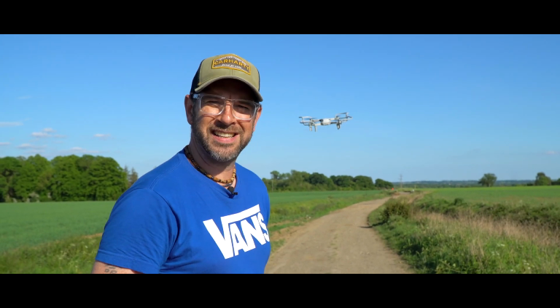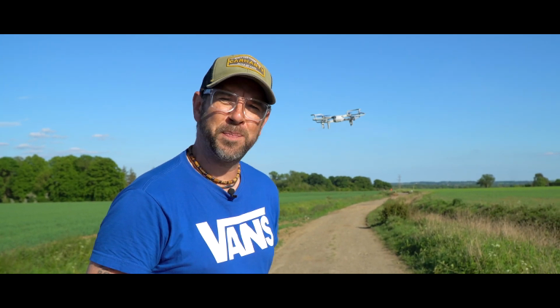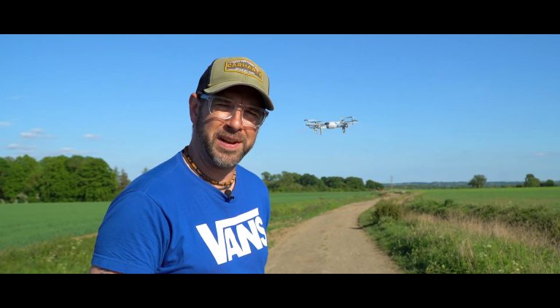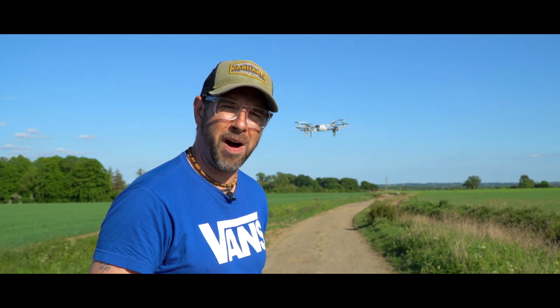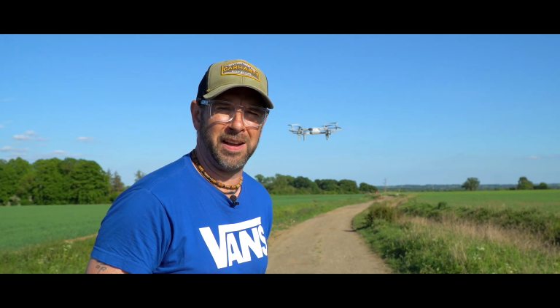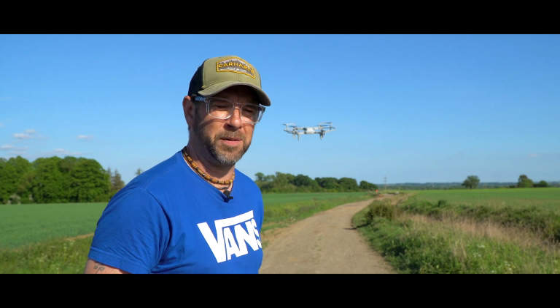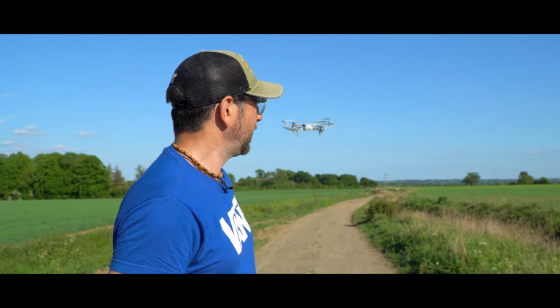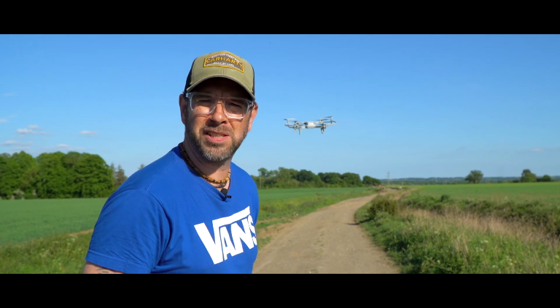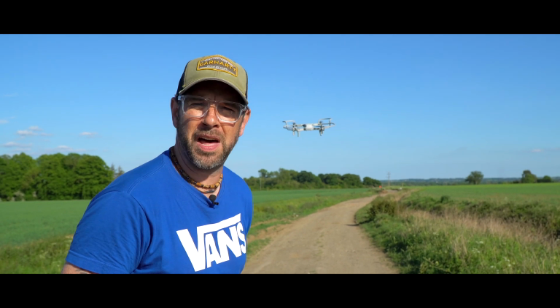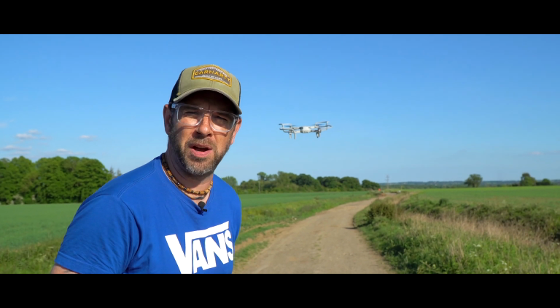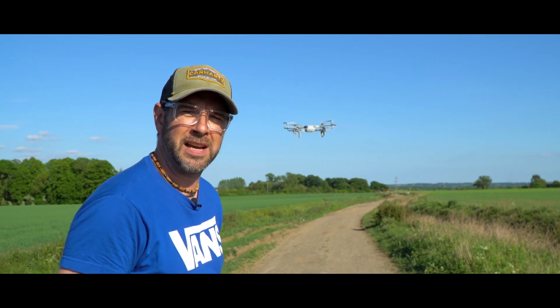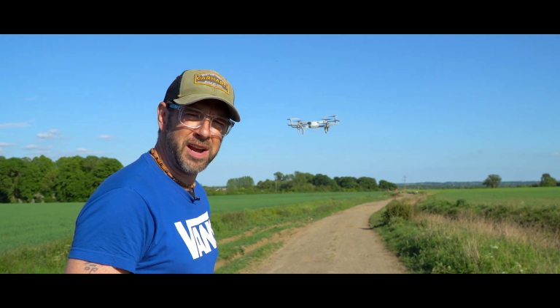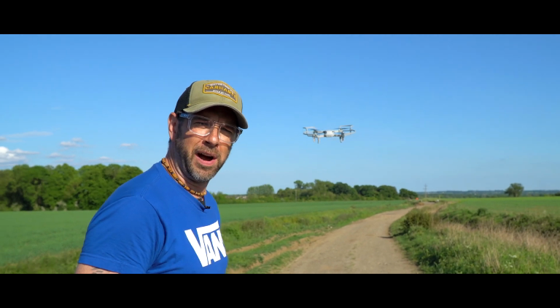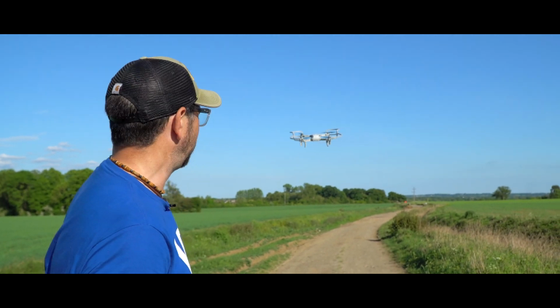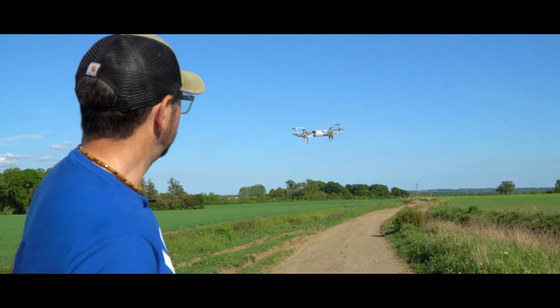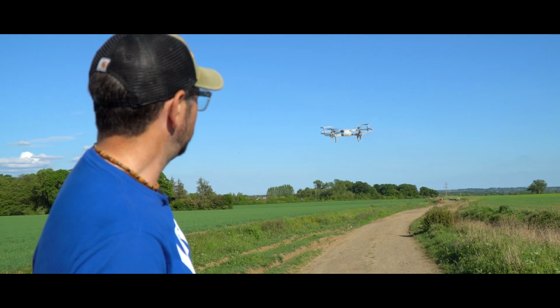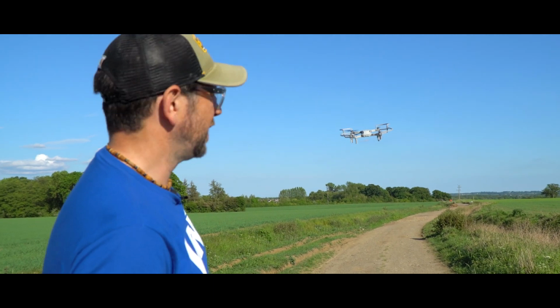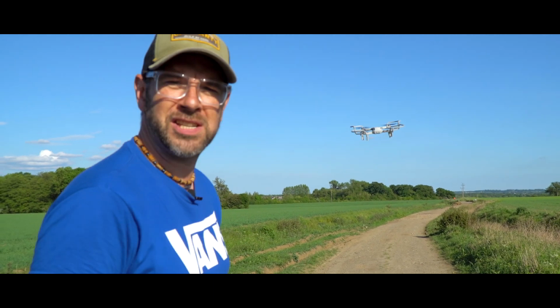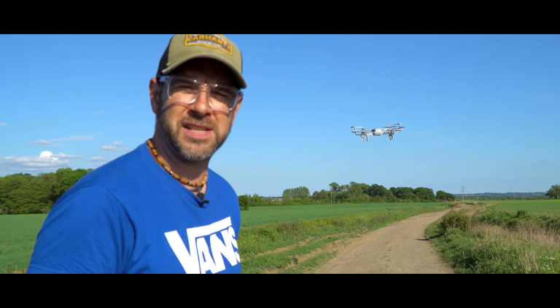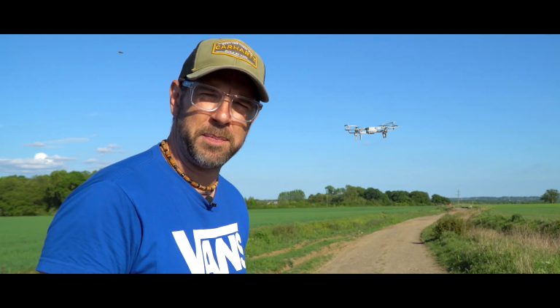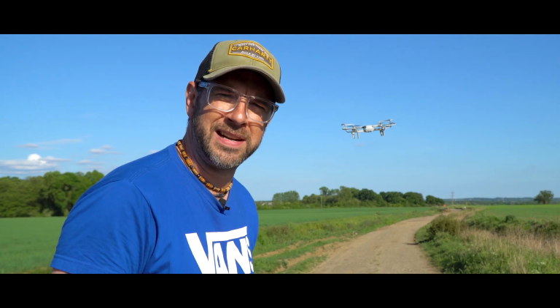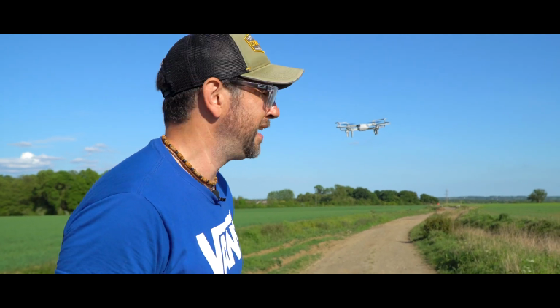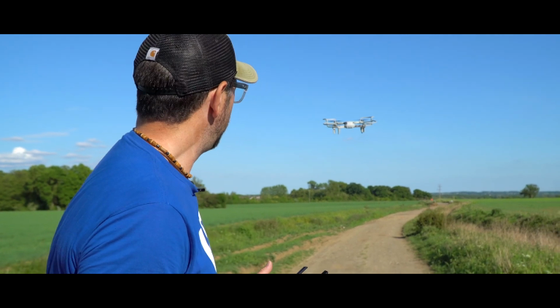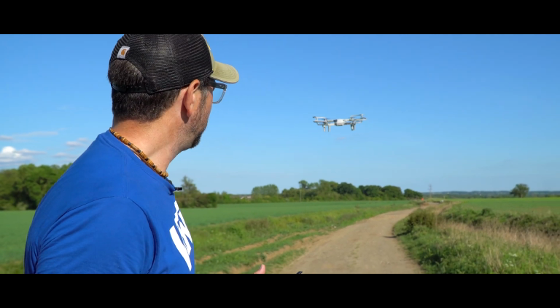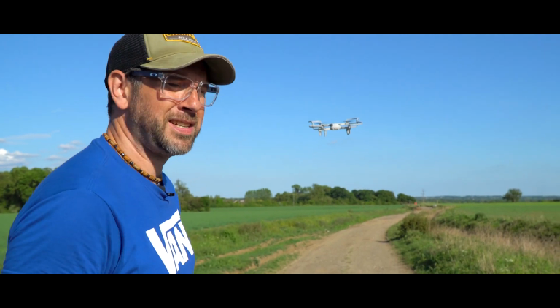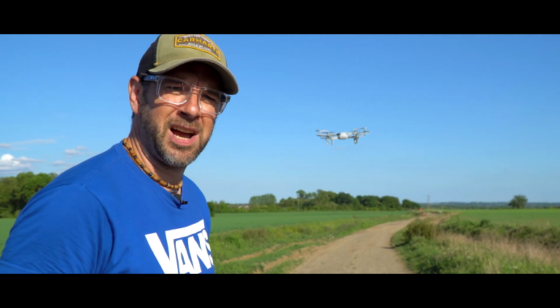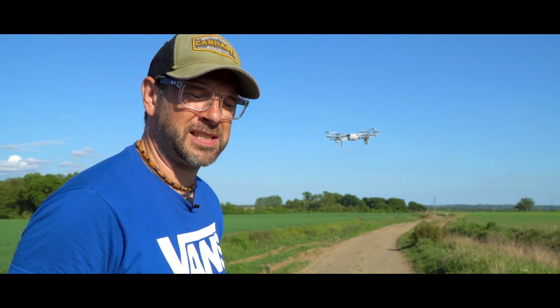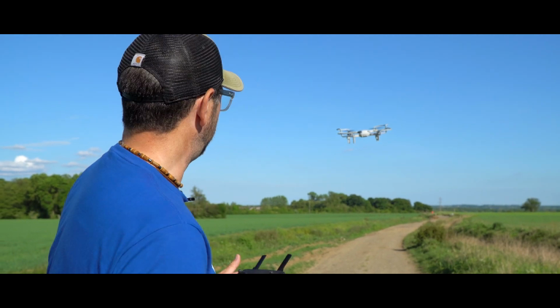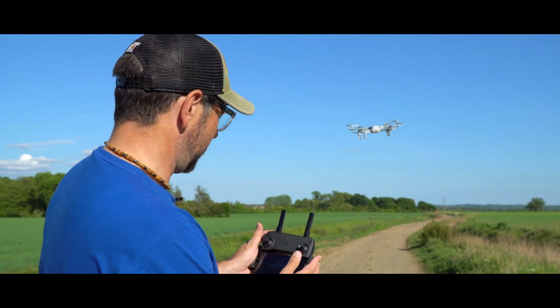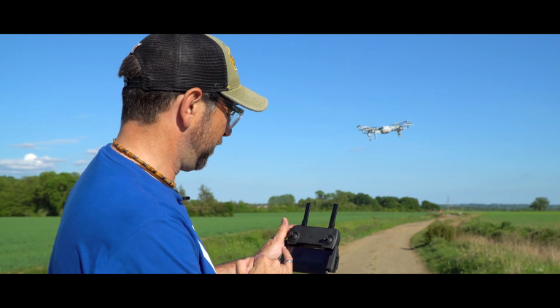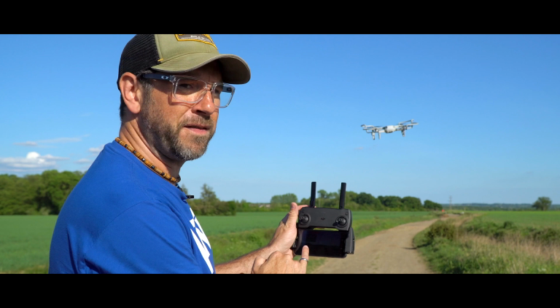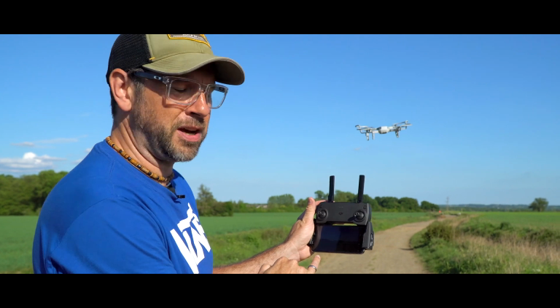It's actually pretty quiet, you know, in comparison with the other drones — it's really quiet, in fact. It's very sturdy. There's a little bit of wind, but actually it's holding its own. It's very, very good.